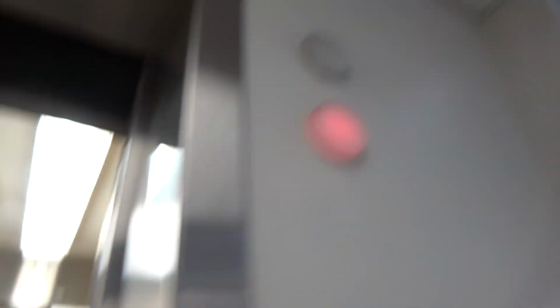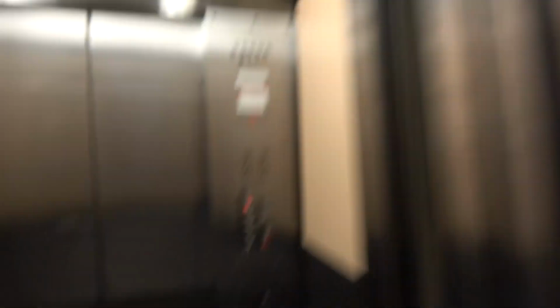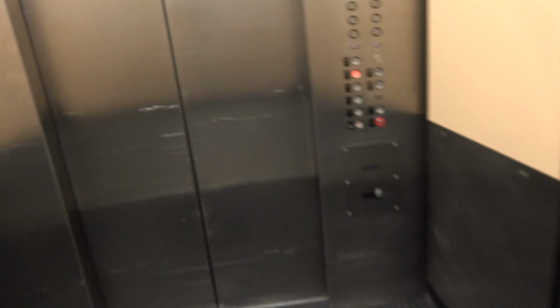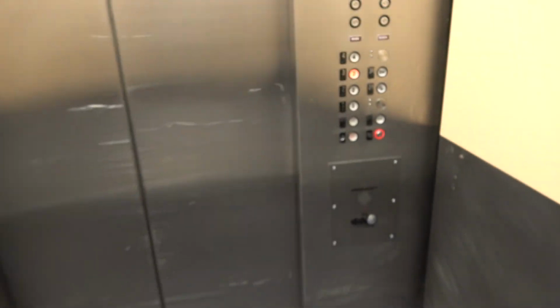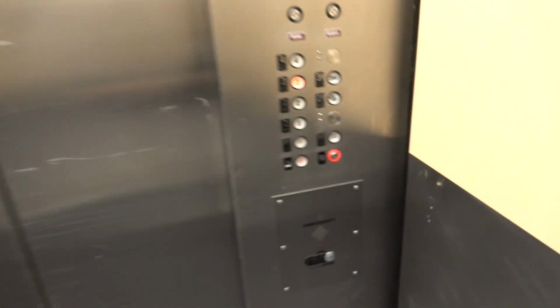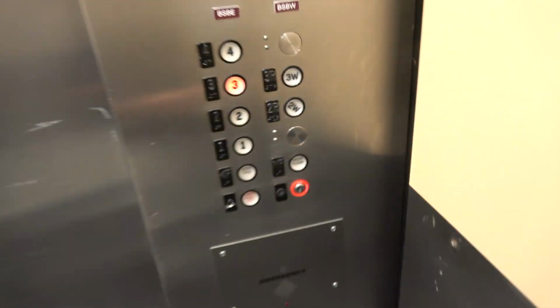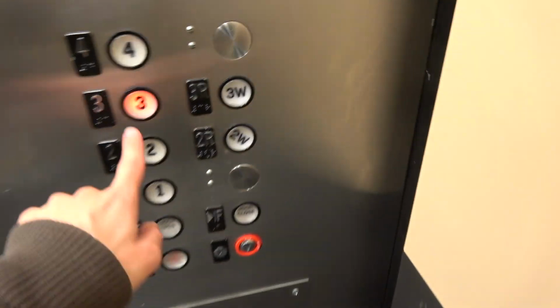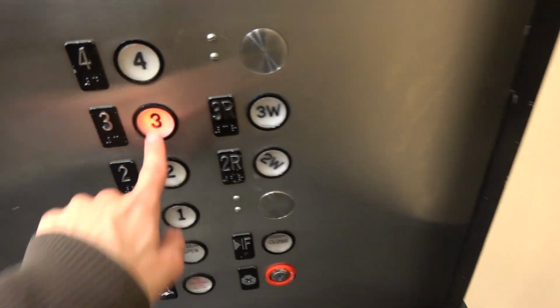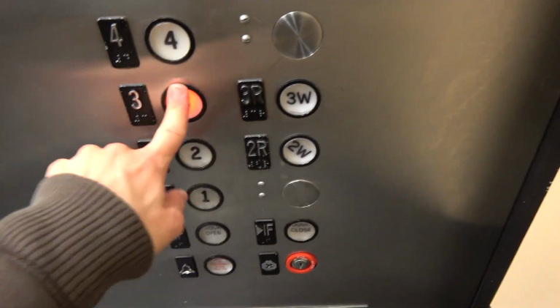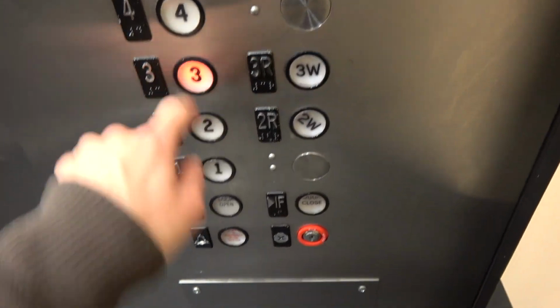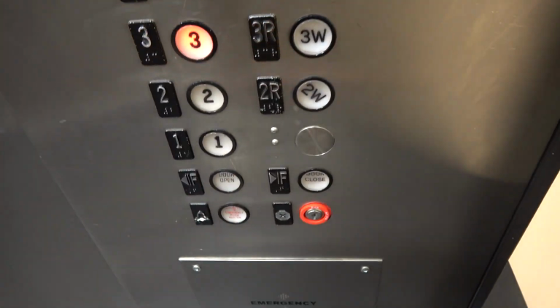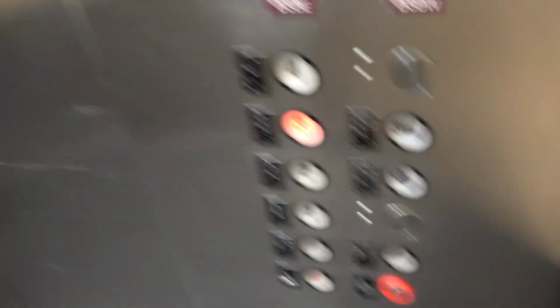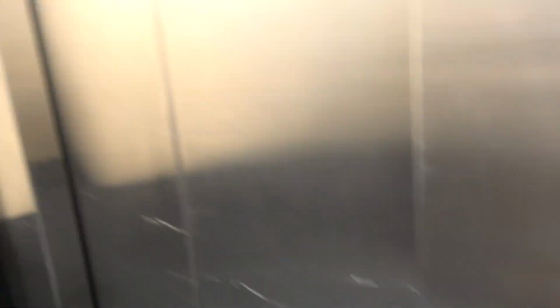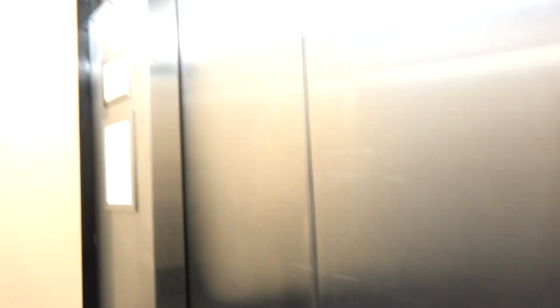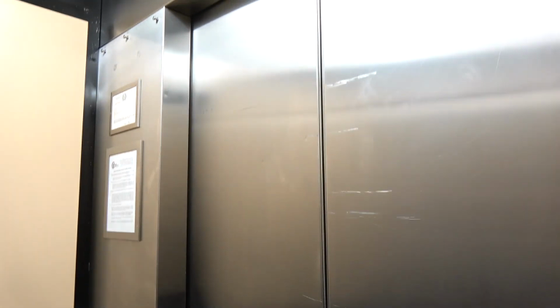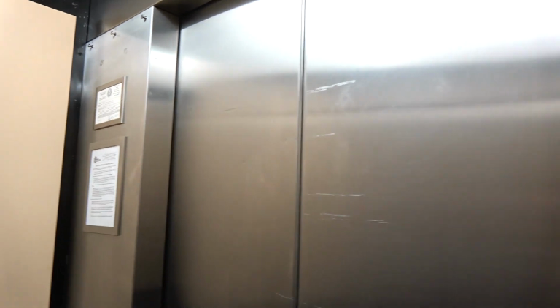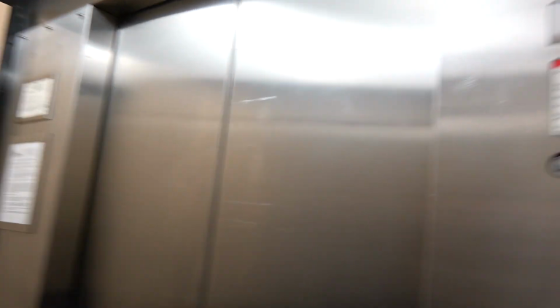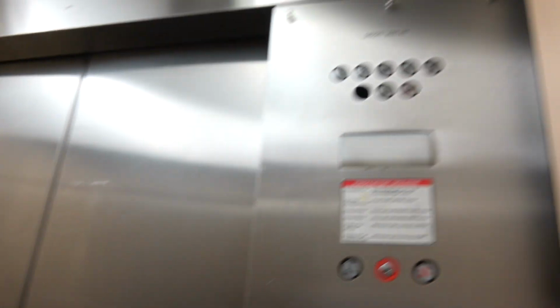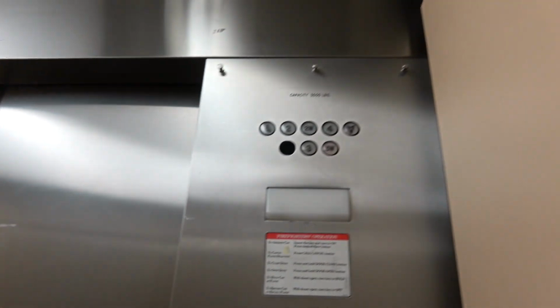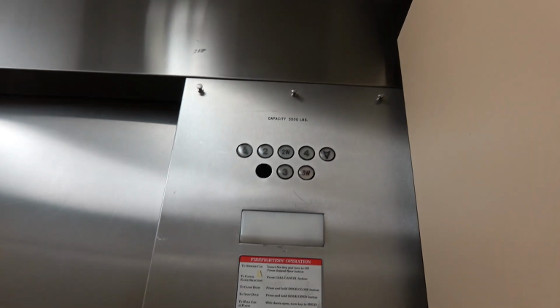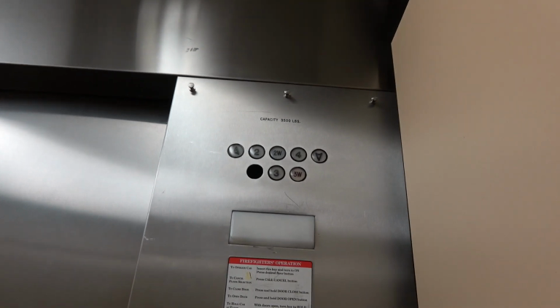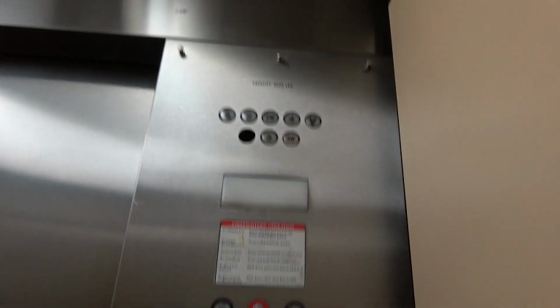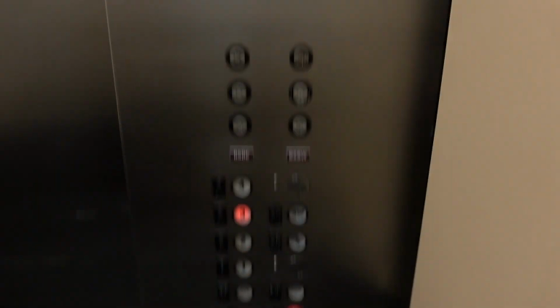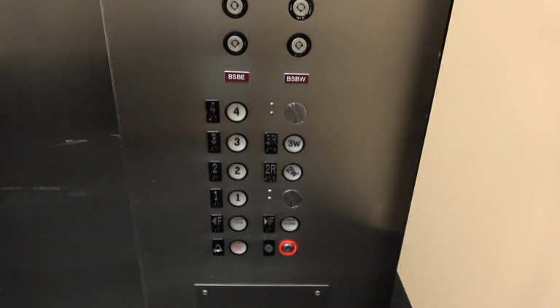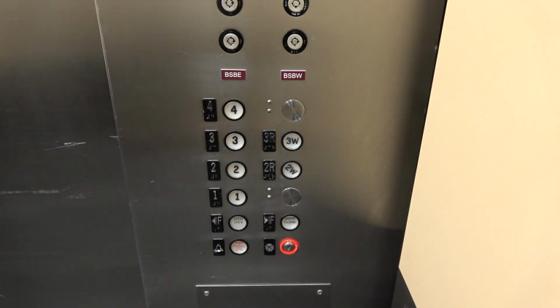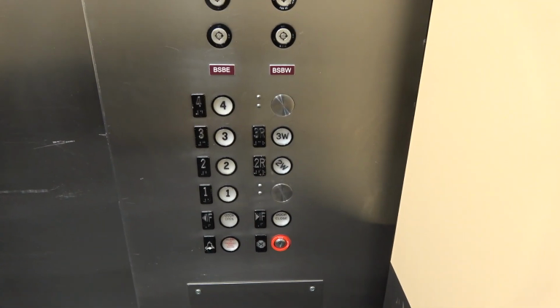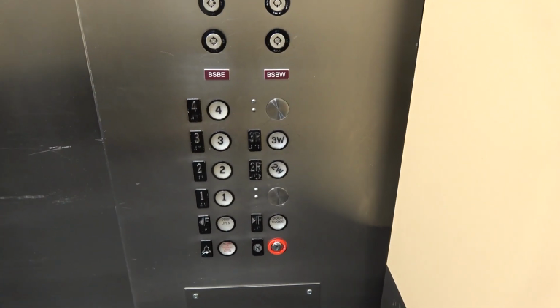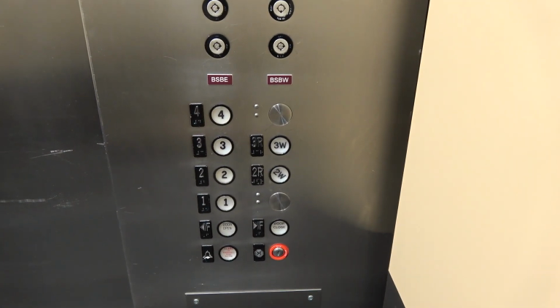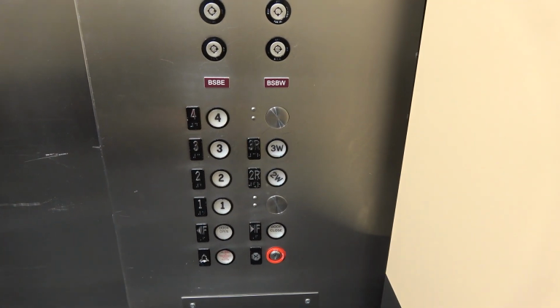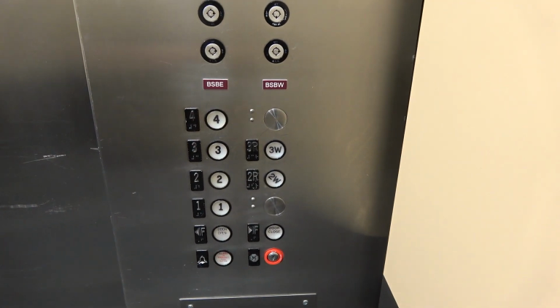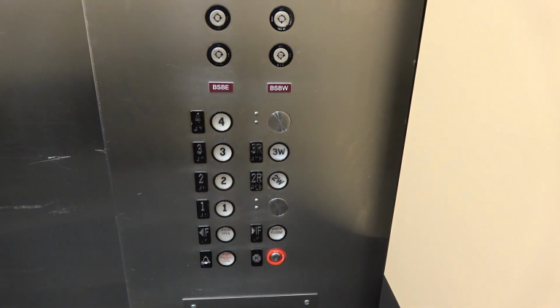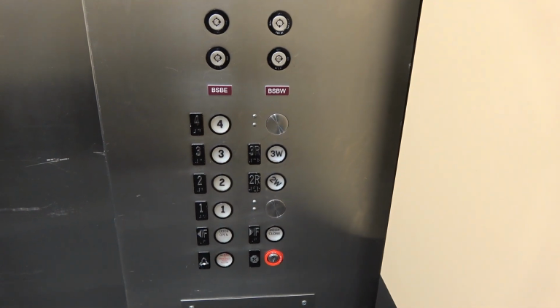All right, let's go down to third floor. I love that dinner bell.